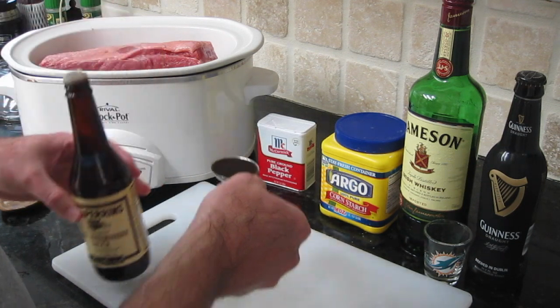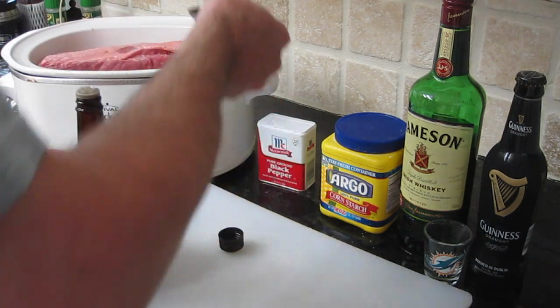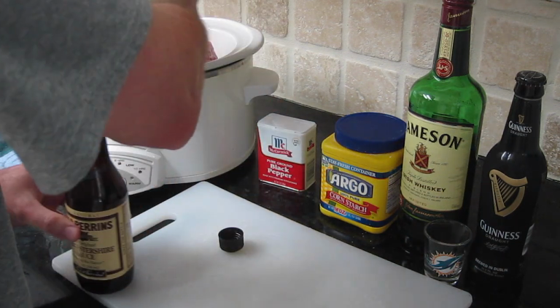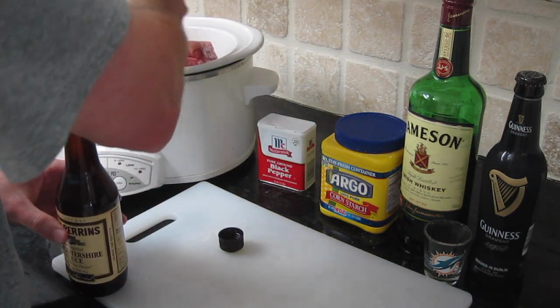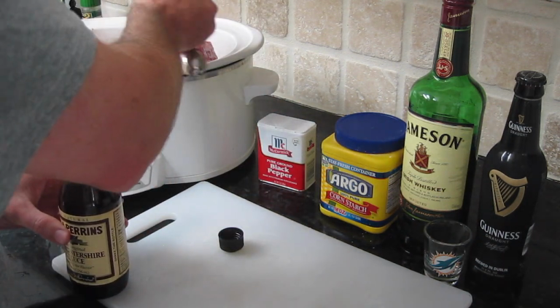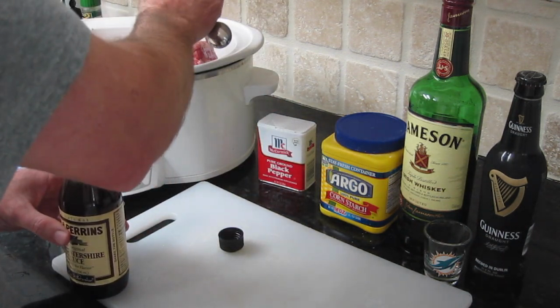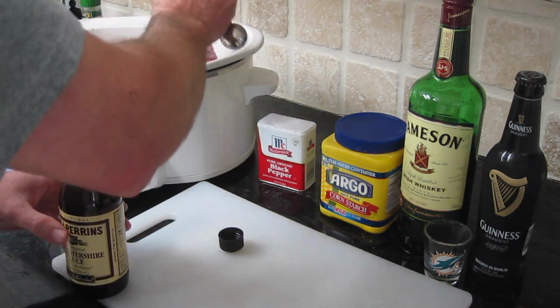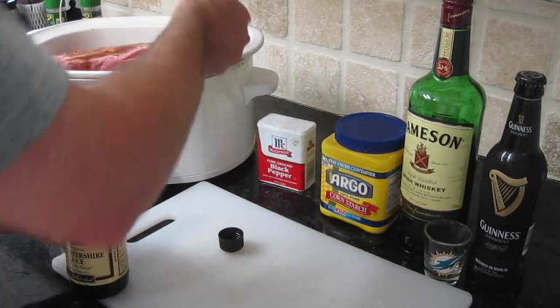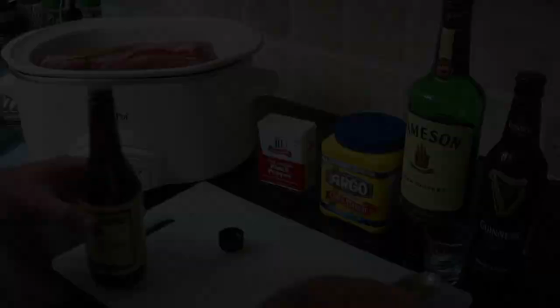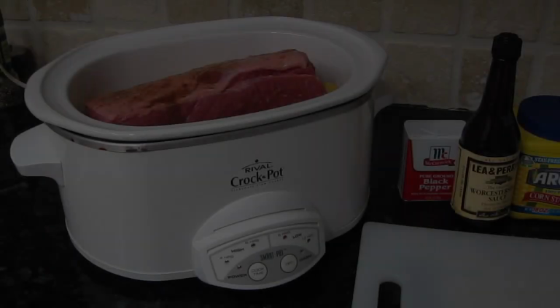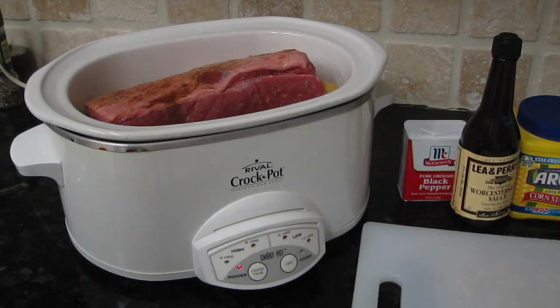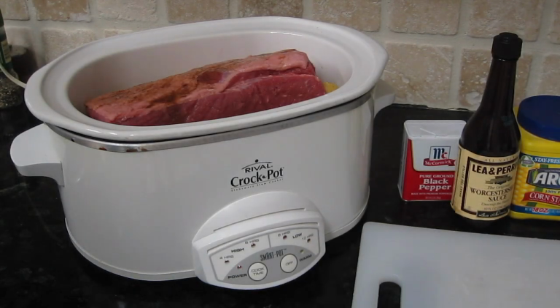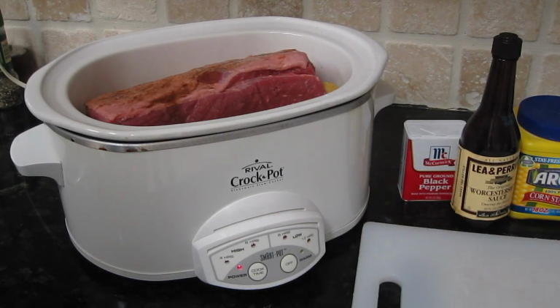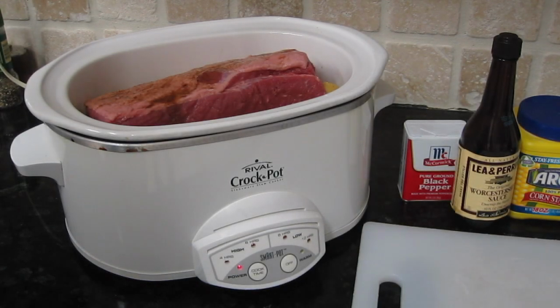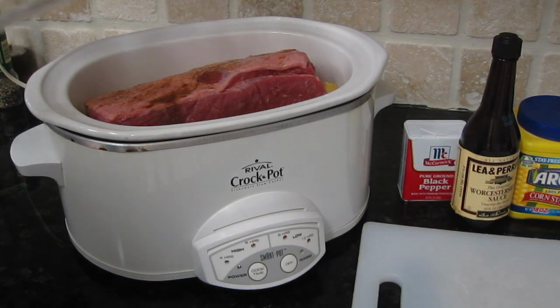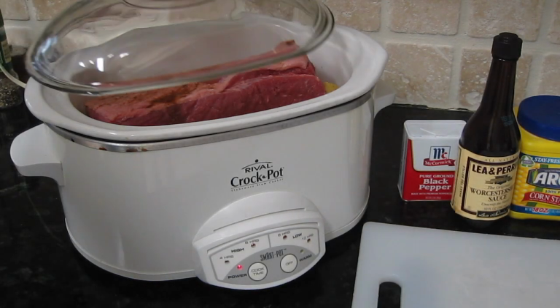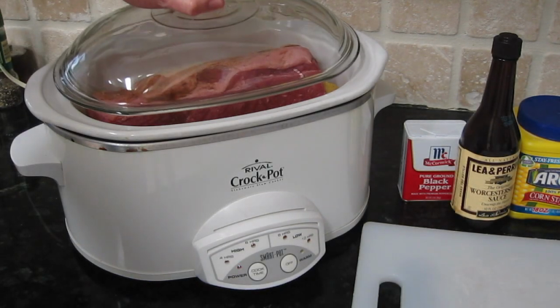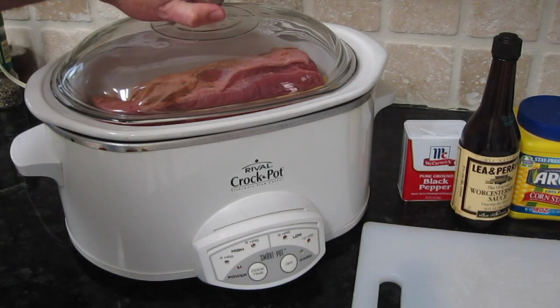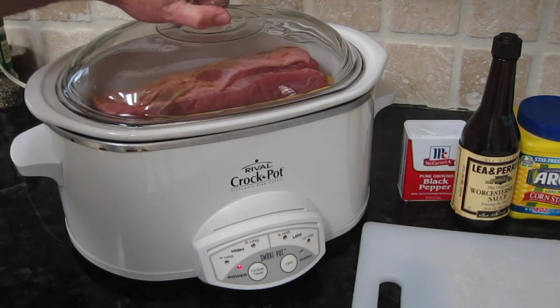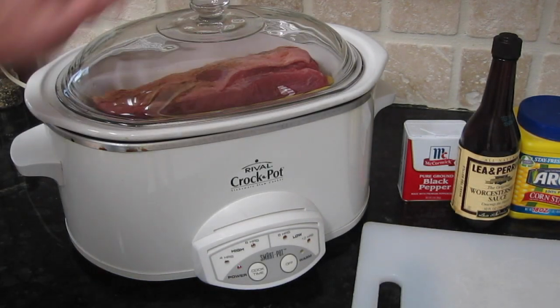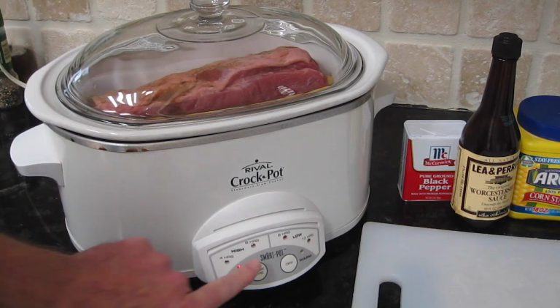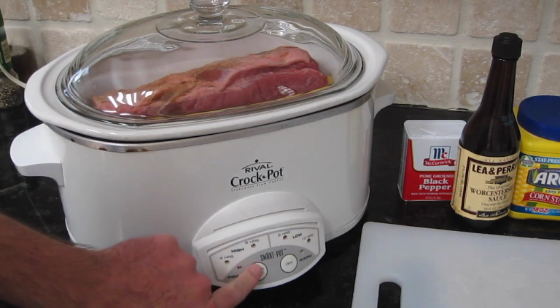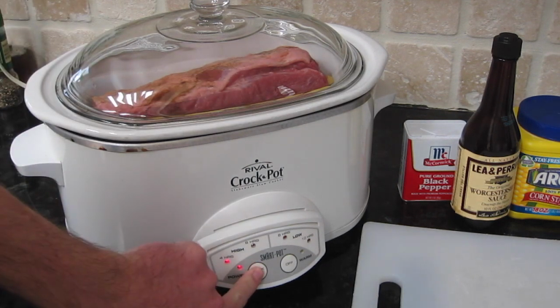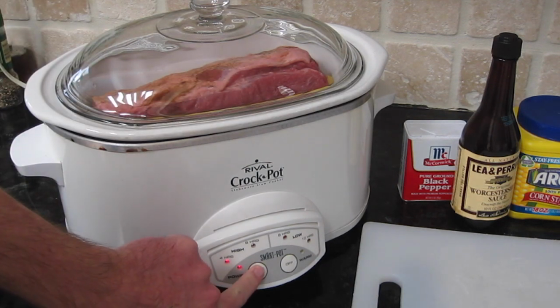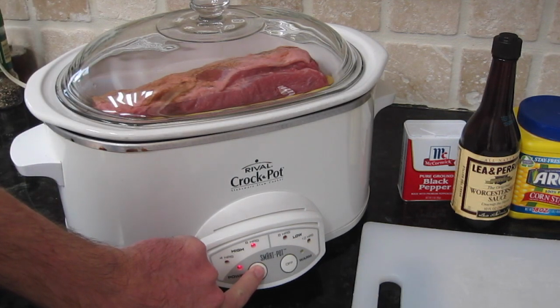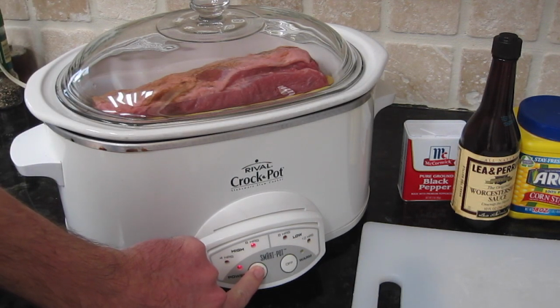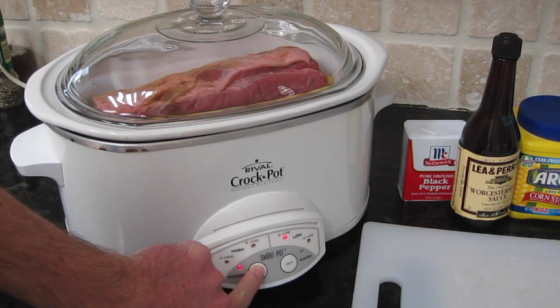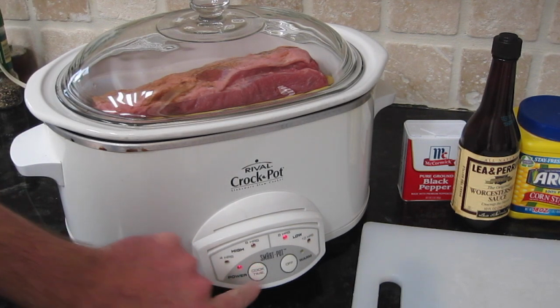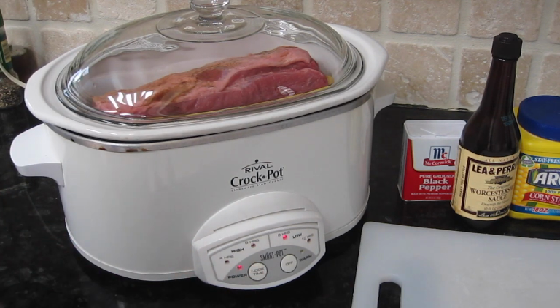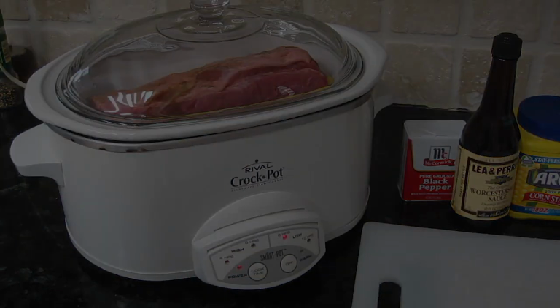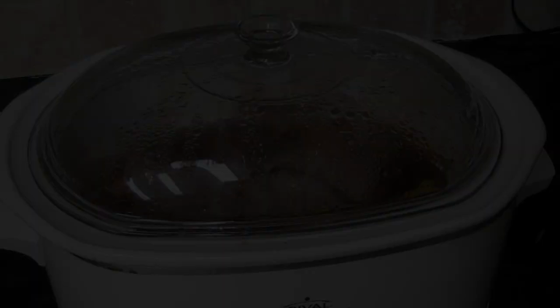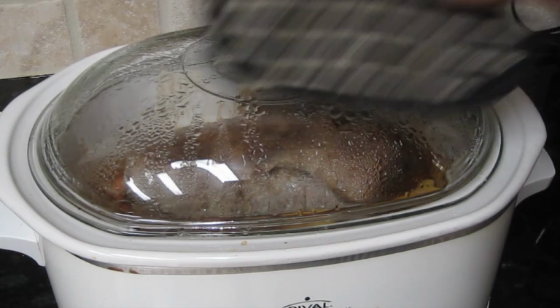Now we're going to add our Worcestershire sauce right on top of the corned beef. And here comes the hard part — we're going to set this up for eight hours. Are you sweating yet? That was tough.